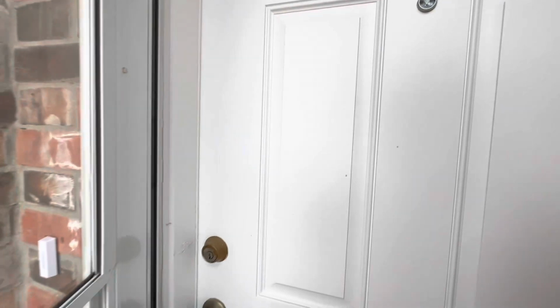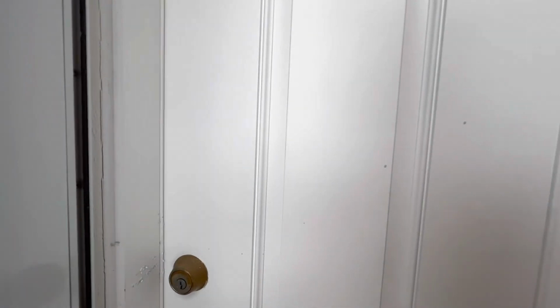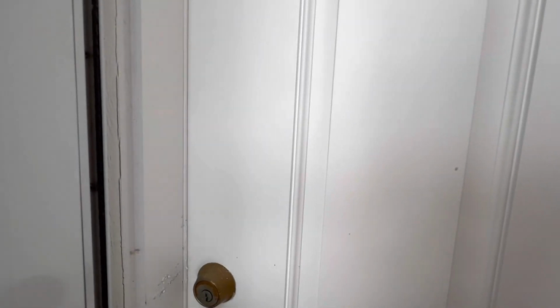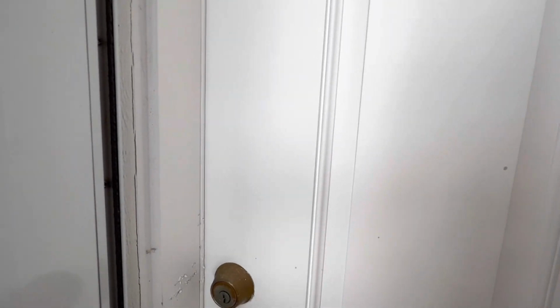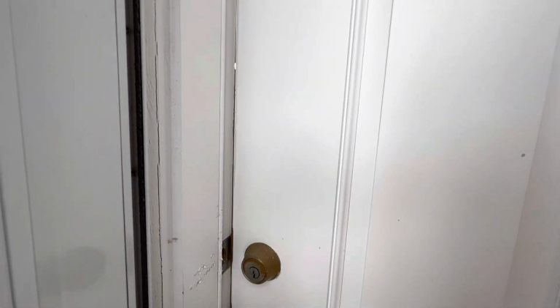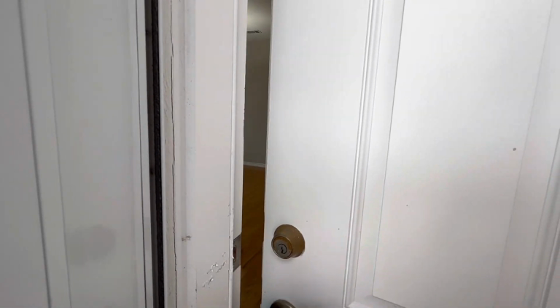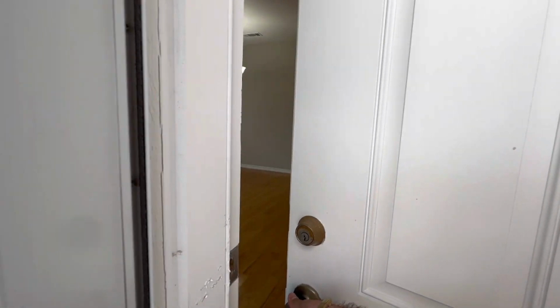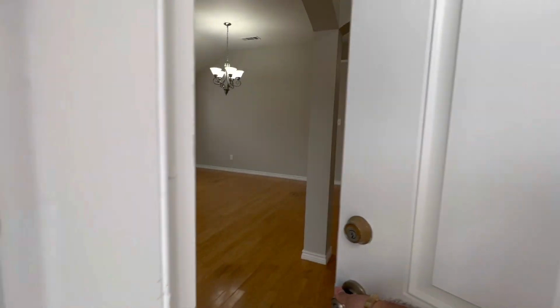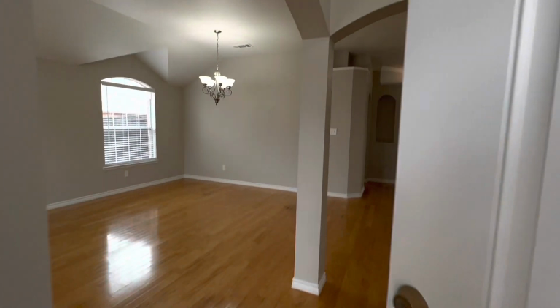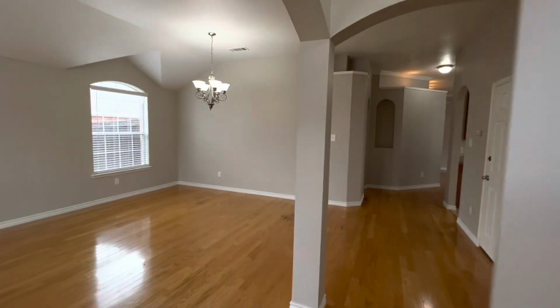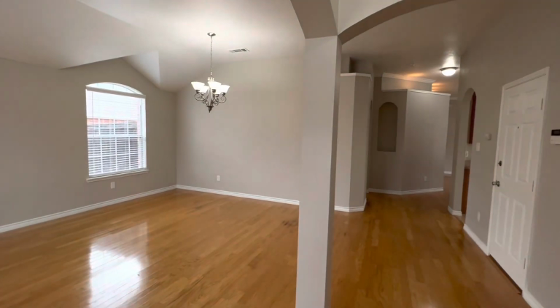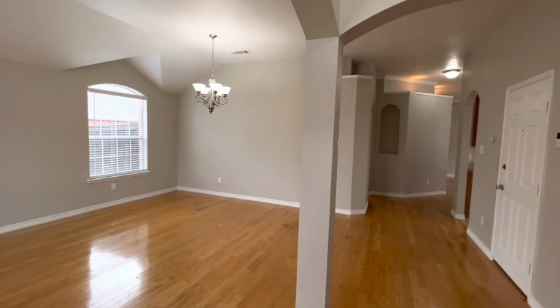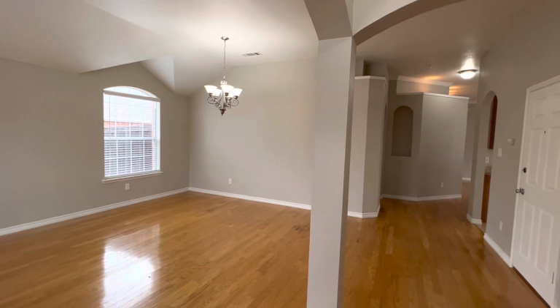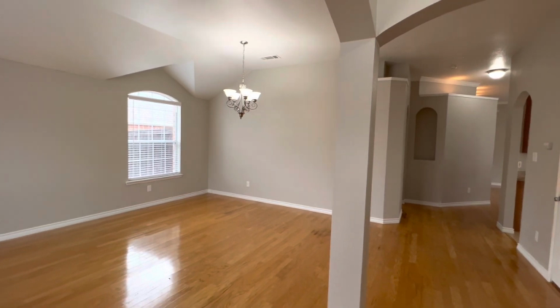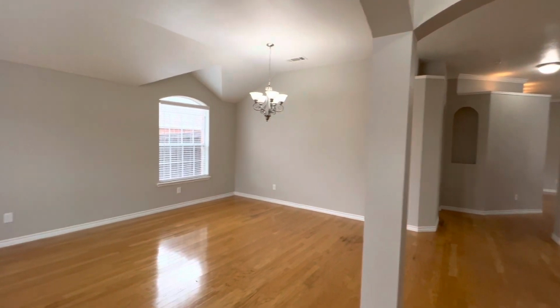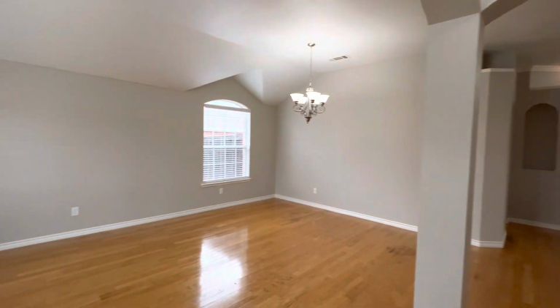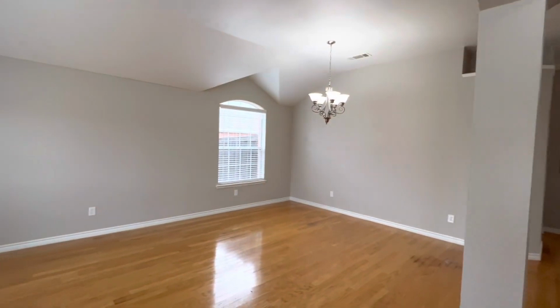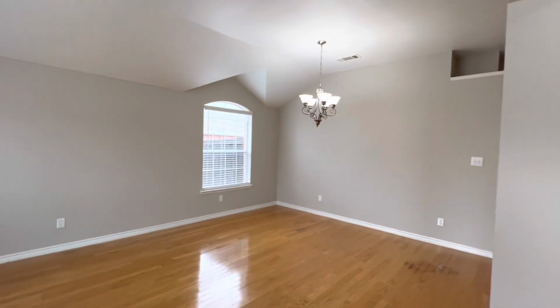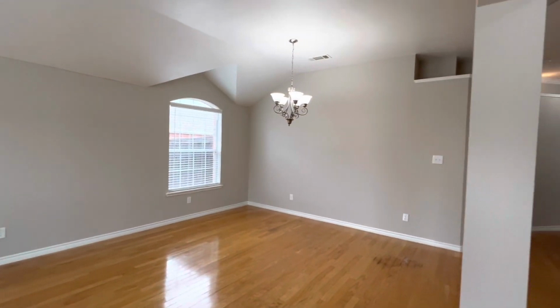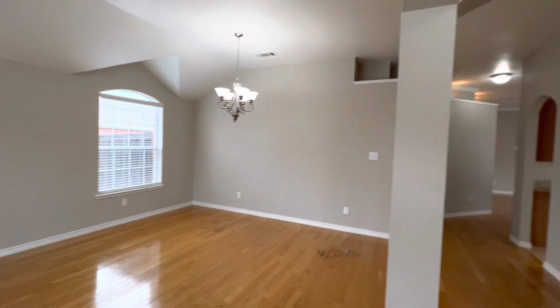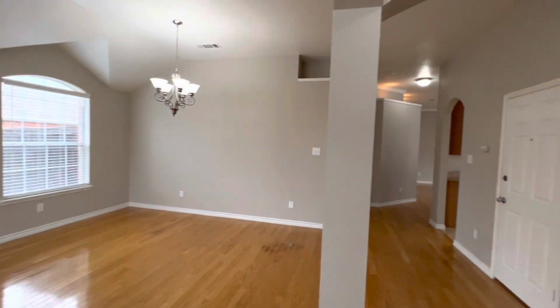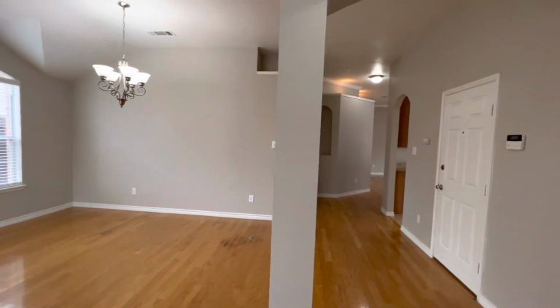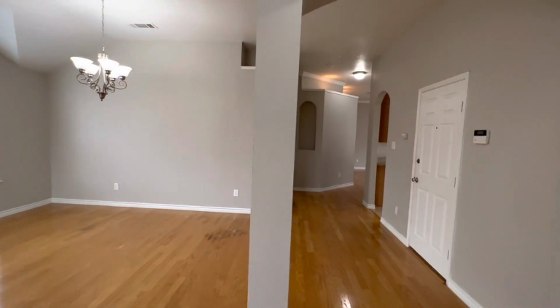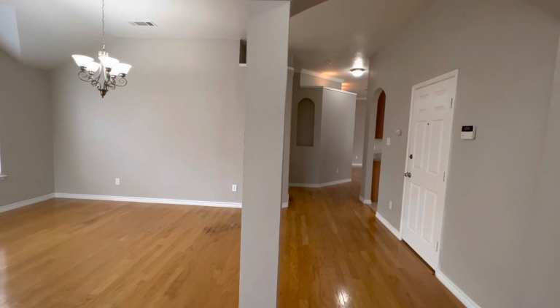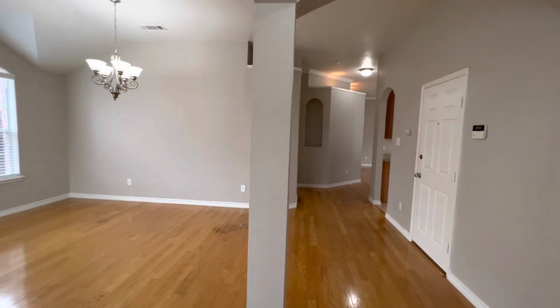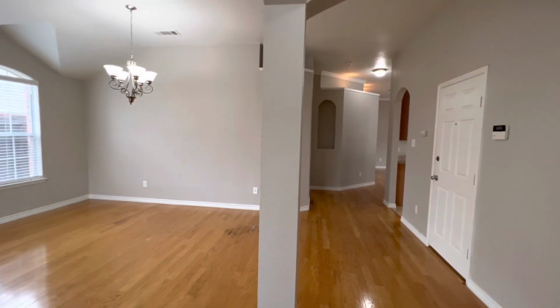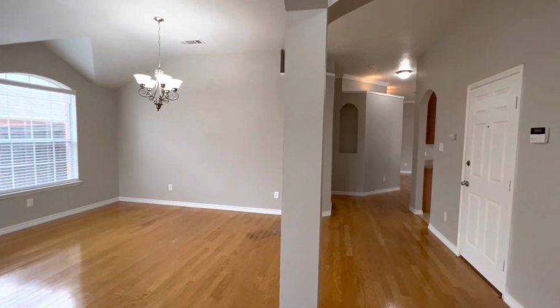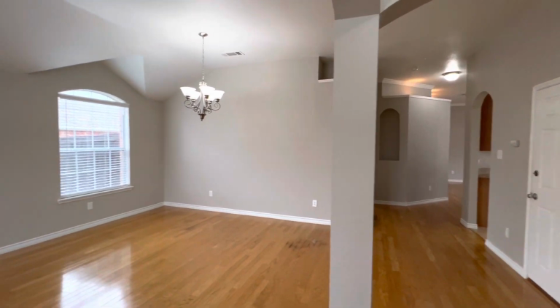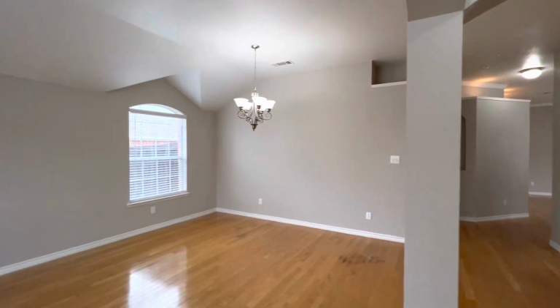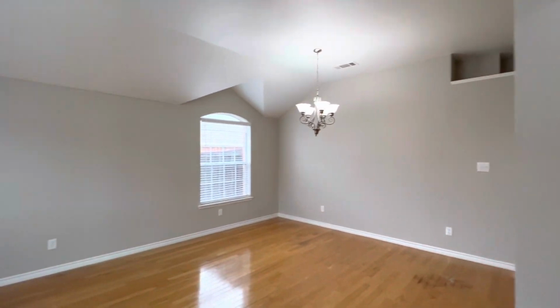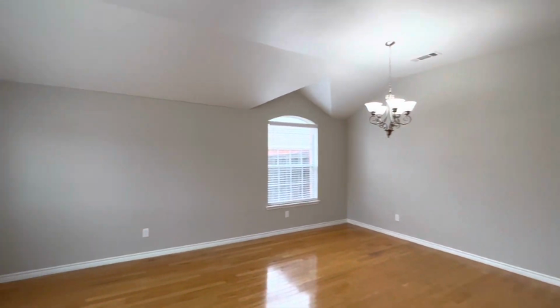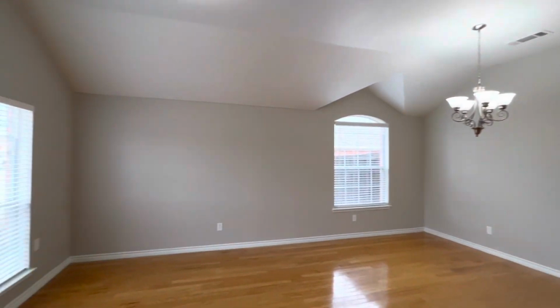This home is a three-bedroom, two-bathroom home, about 1,800 square feet. I do want to apologize for the smoke alarm — you may hear it a couple of times pretty loud, but it will be fixed by the time you move in.